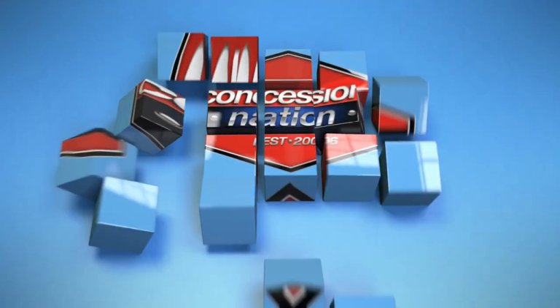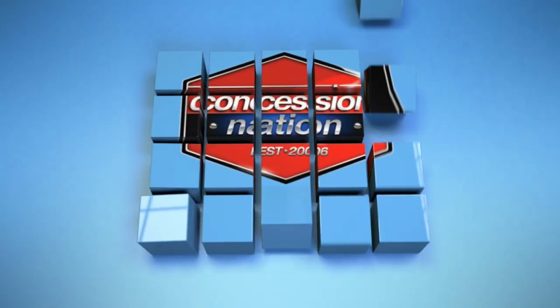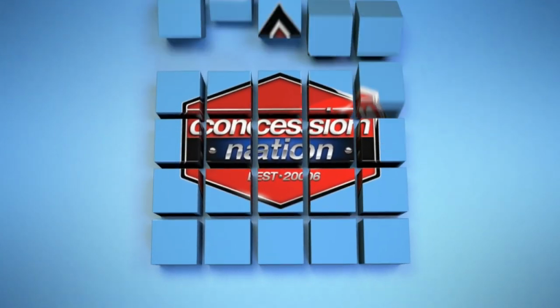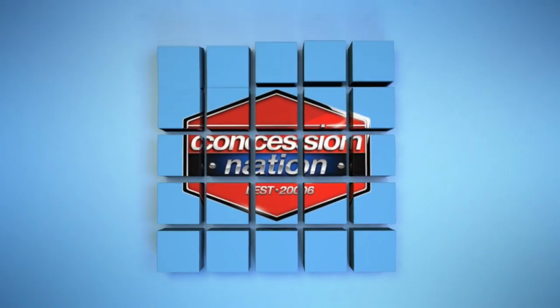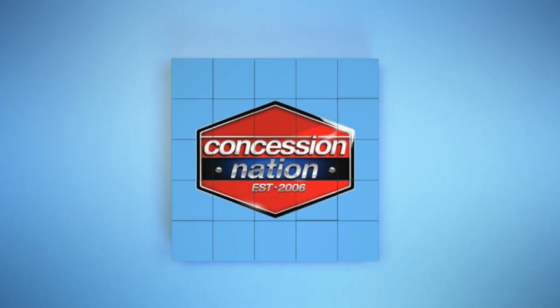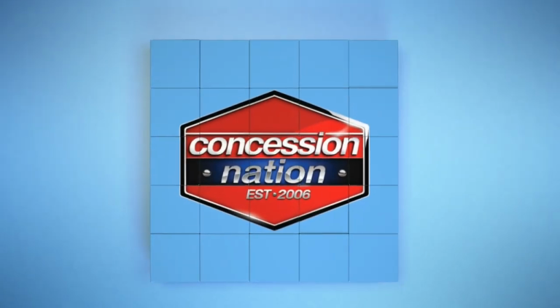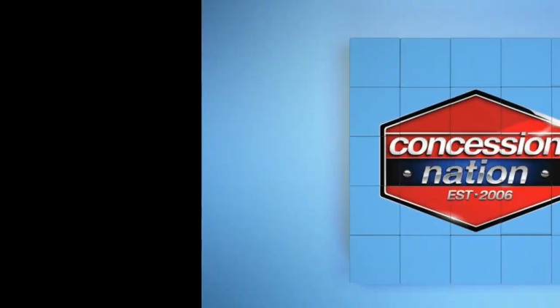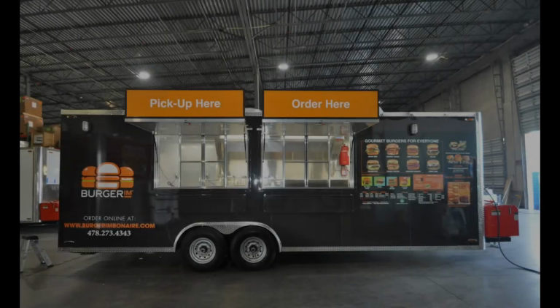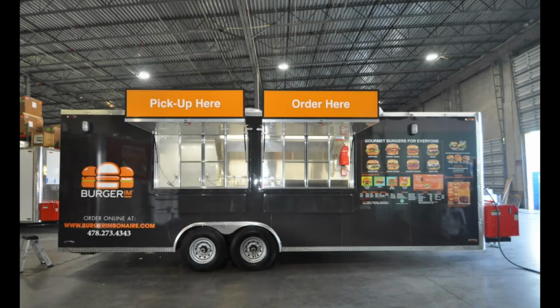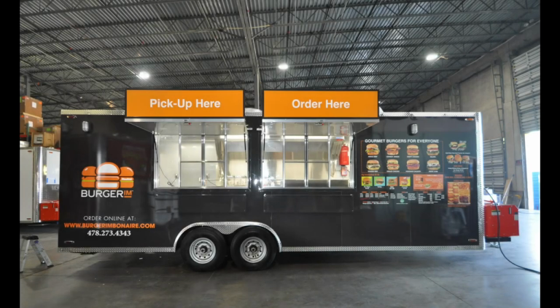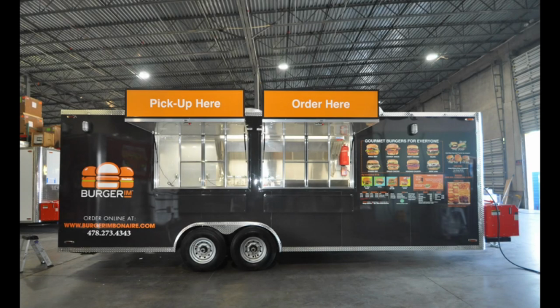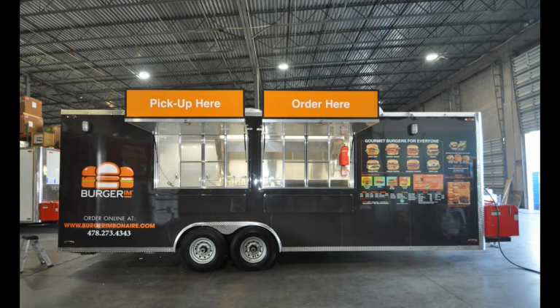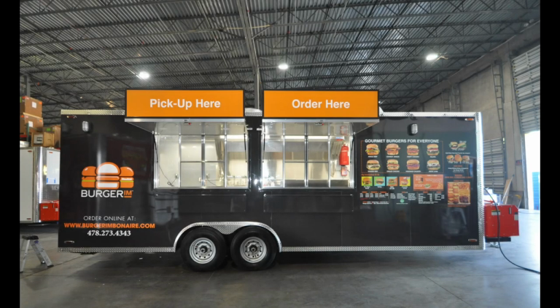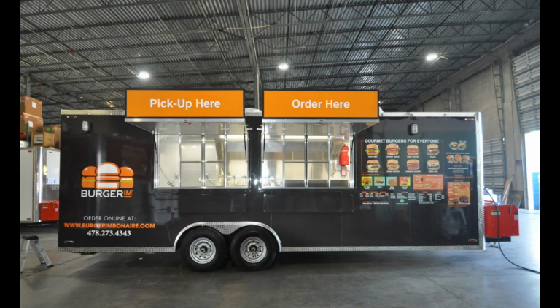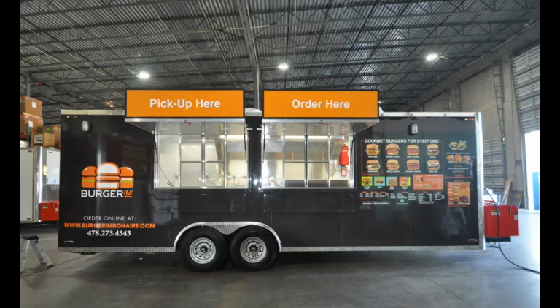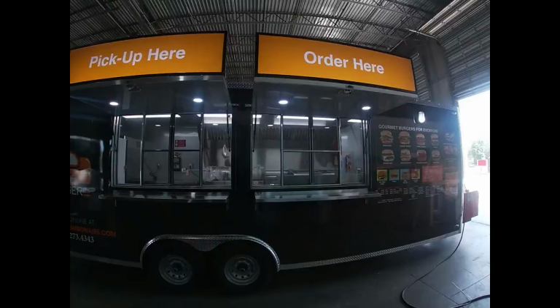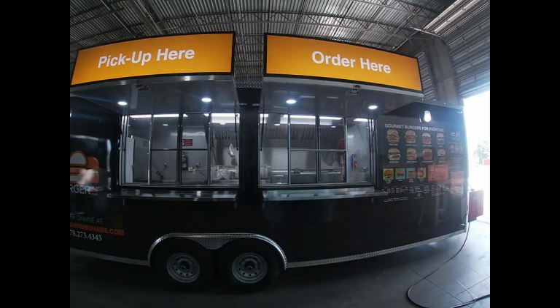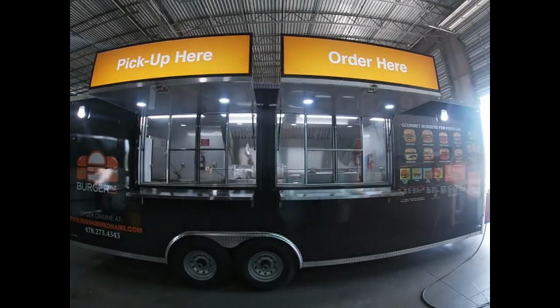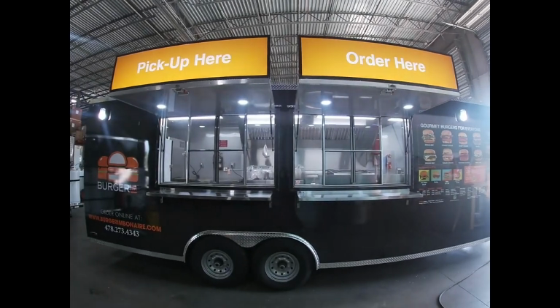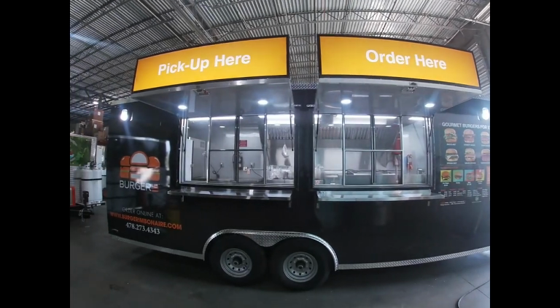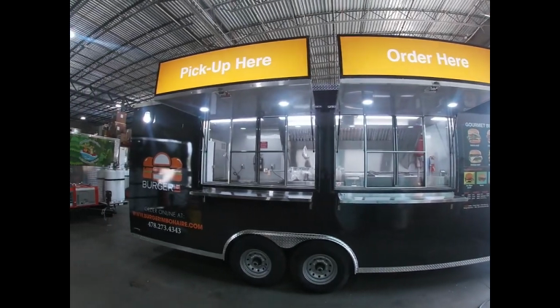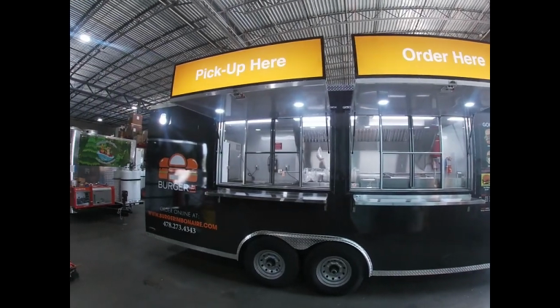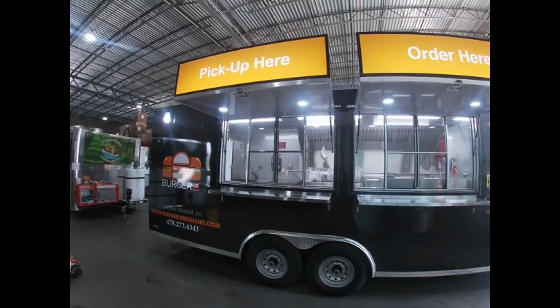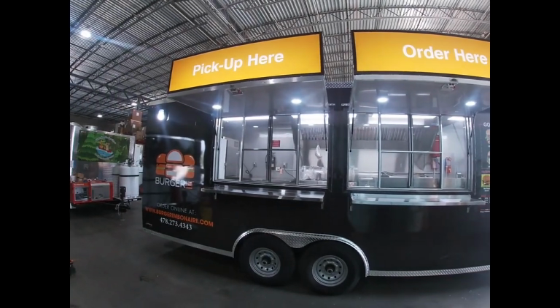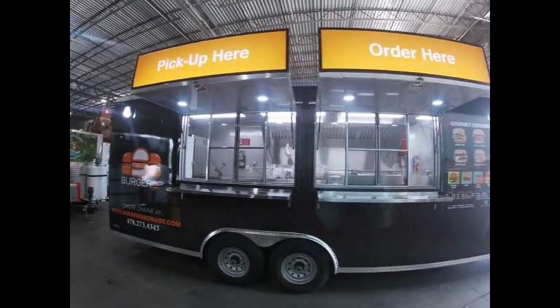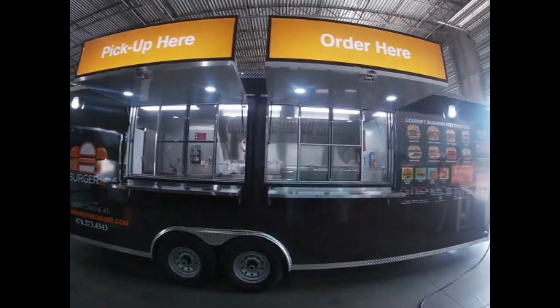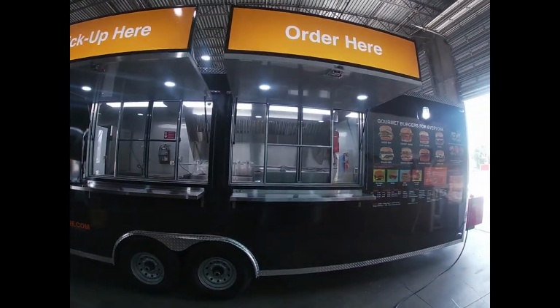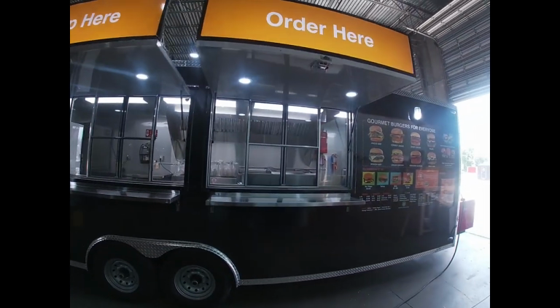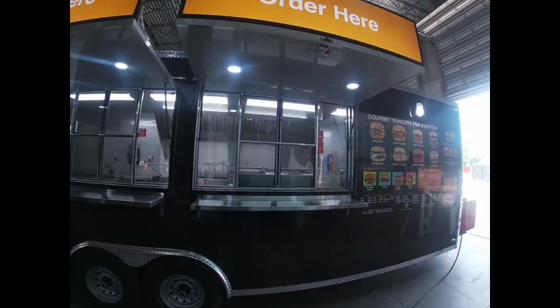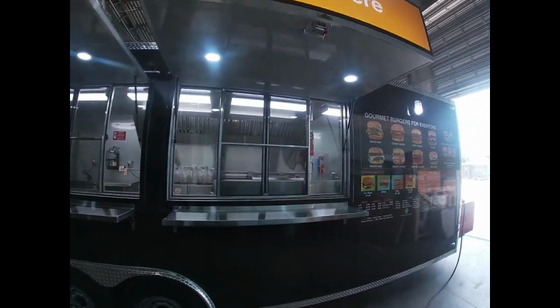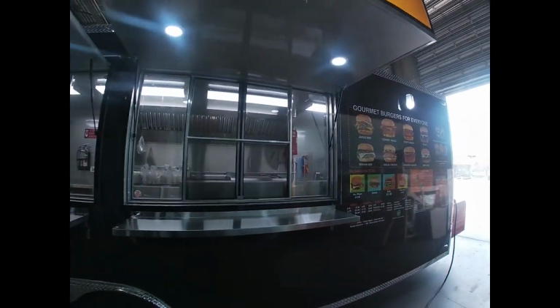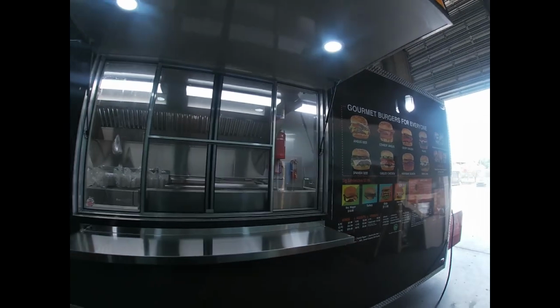Concession Nation was excited to build this 8x24 foot trailer for Burger IM in Georgia. The cooking equipment includes 3 fryers, a griddle, and a sharp roller.